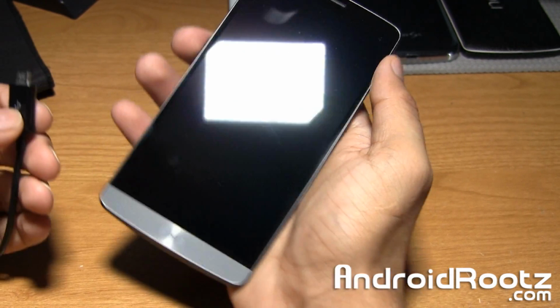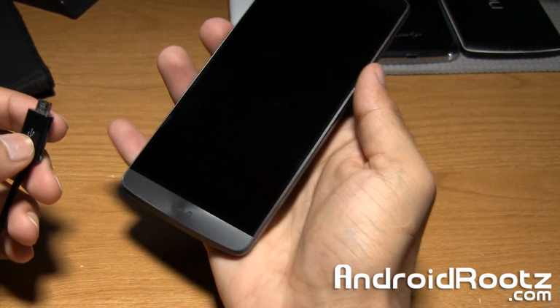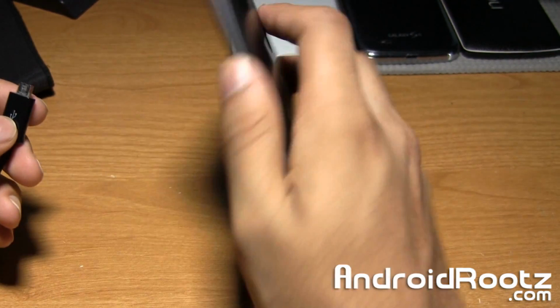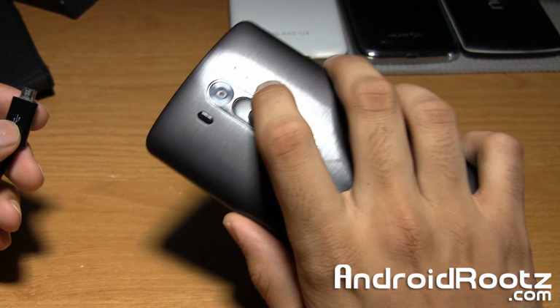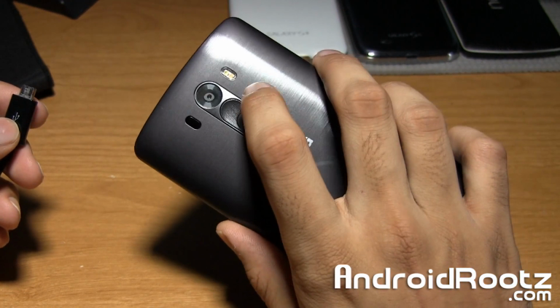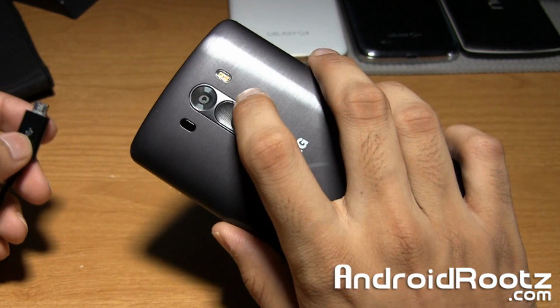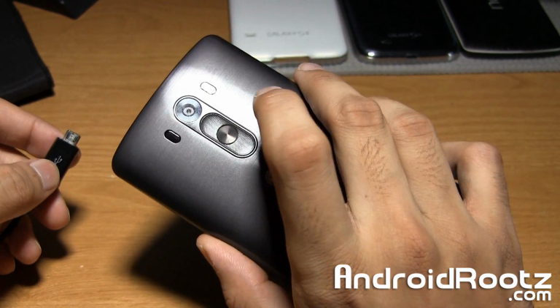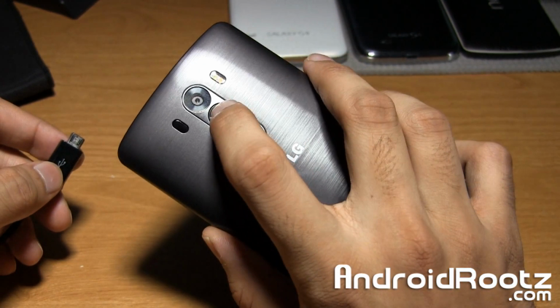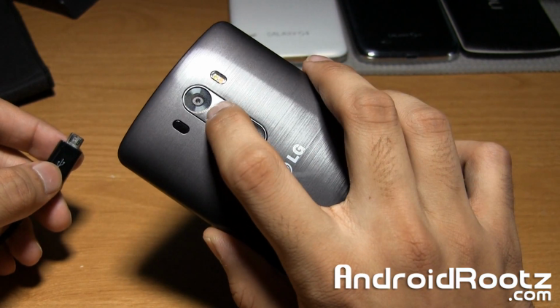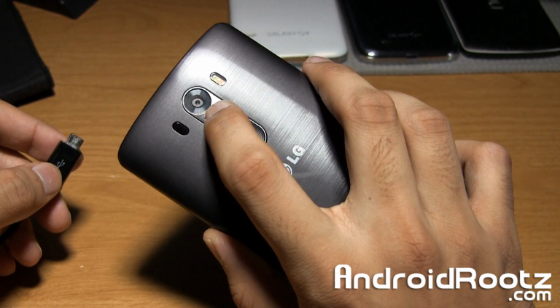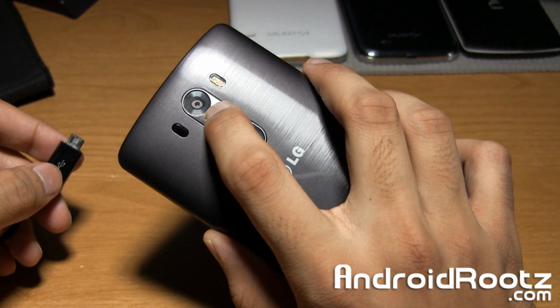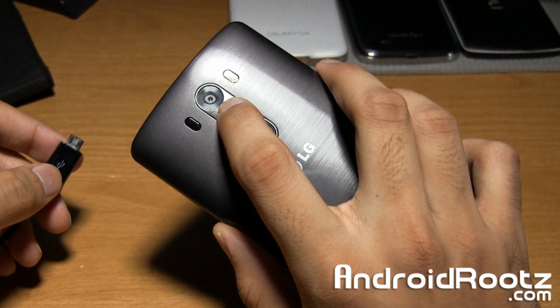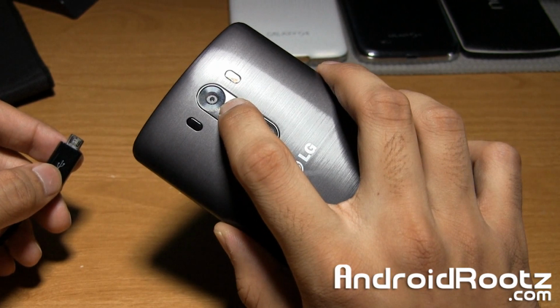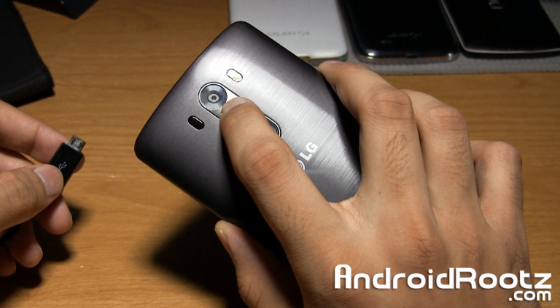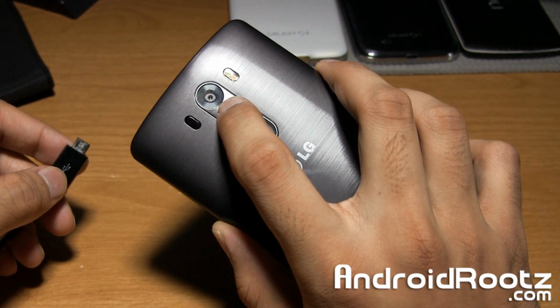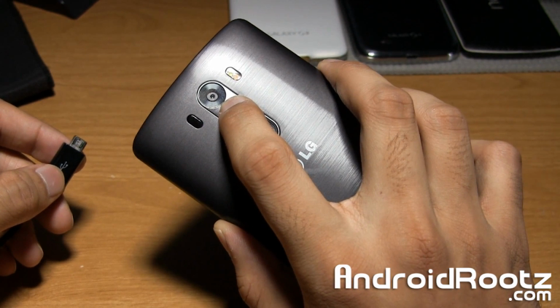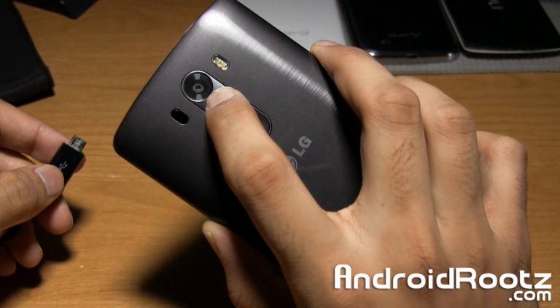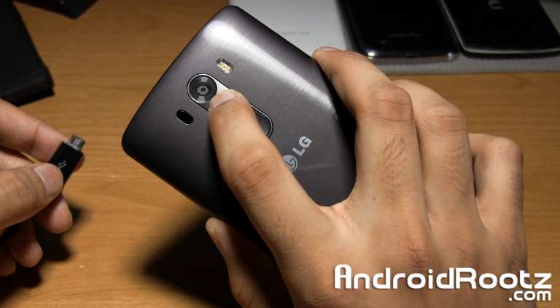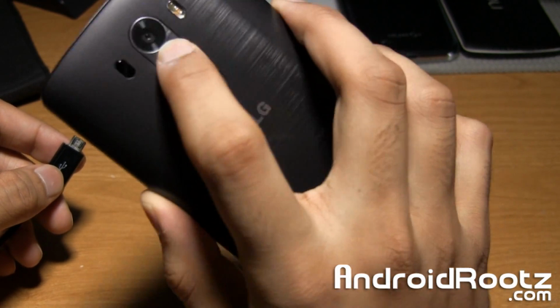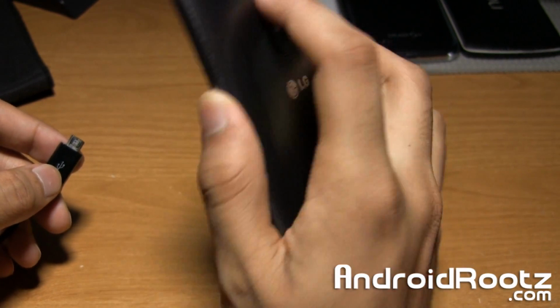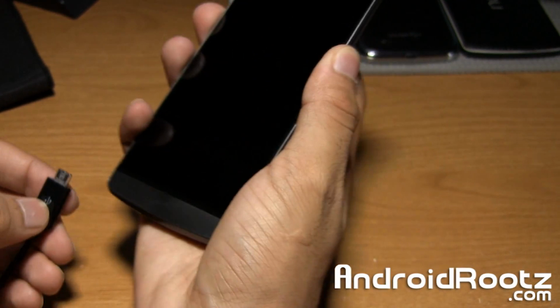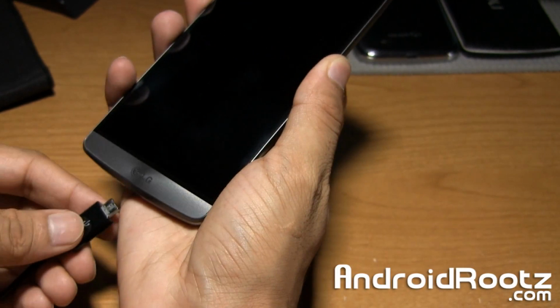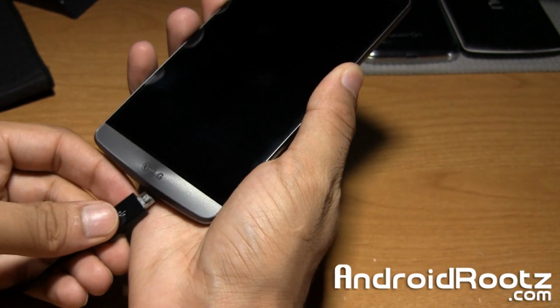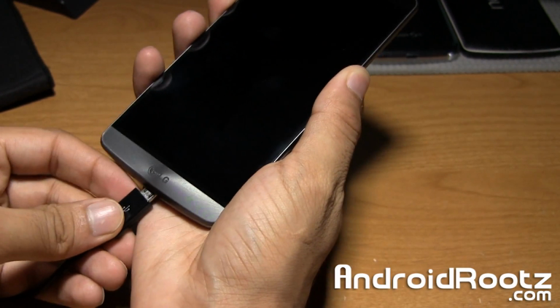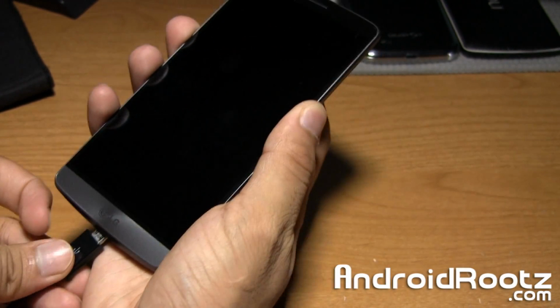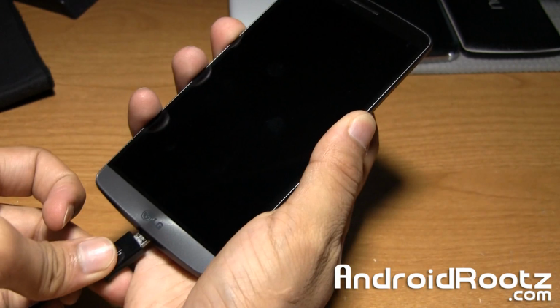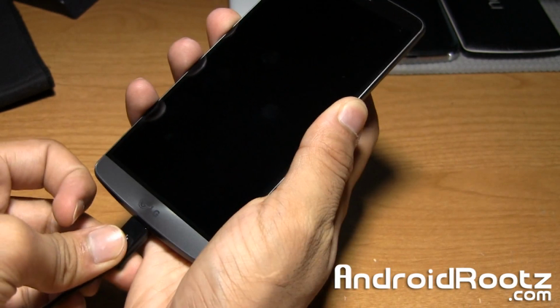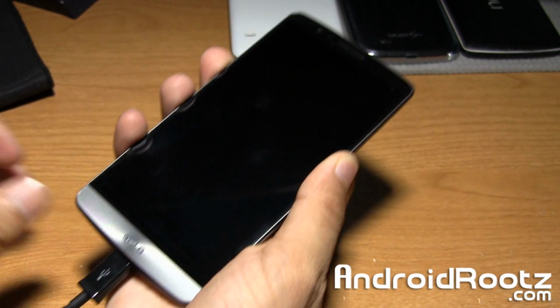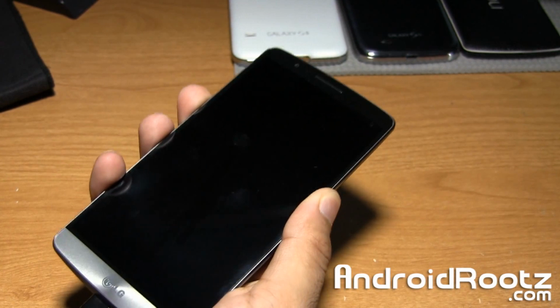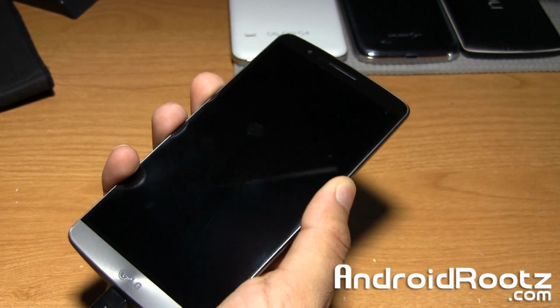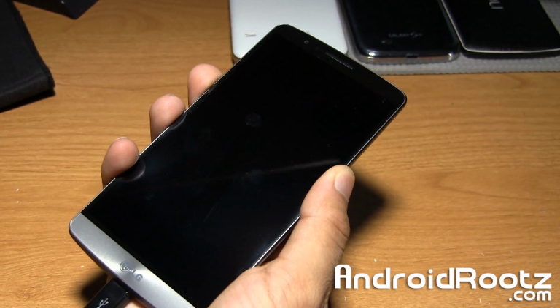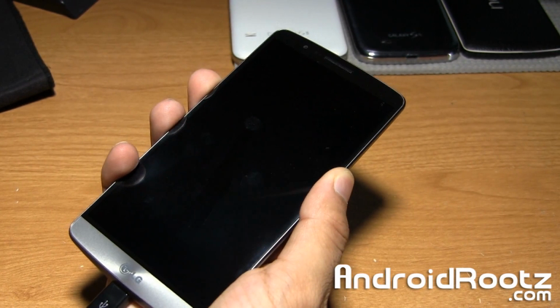What we're going to do is press and hold the volume up button, keep holding onto it, and plug in your phone — just like this — and keep holding onto it.